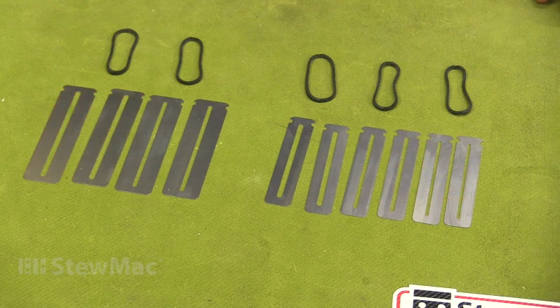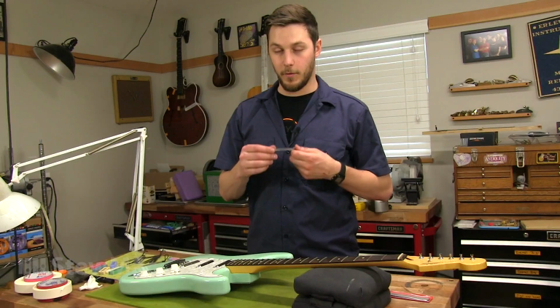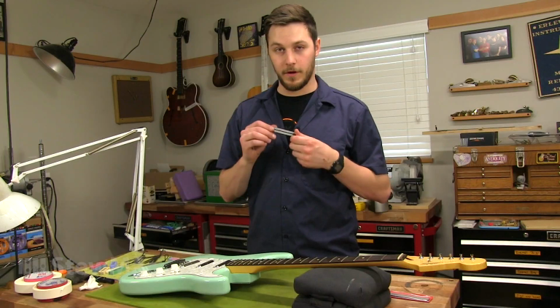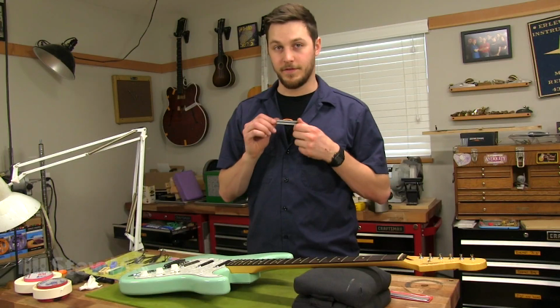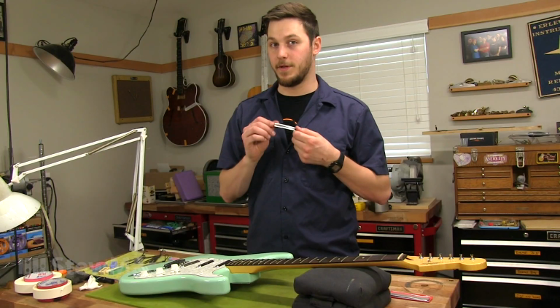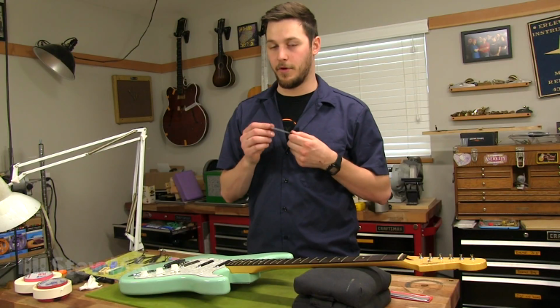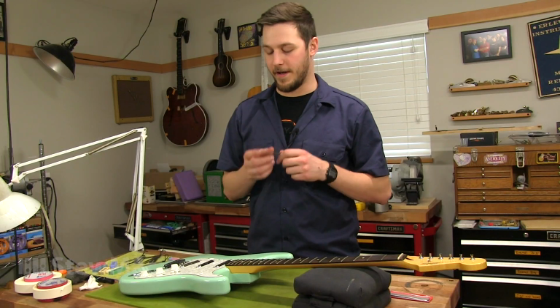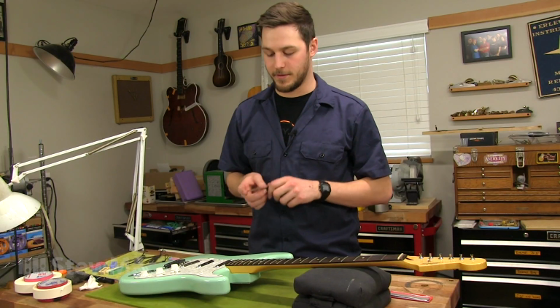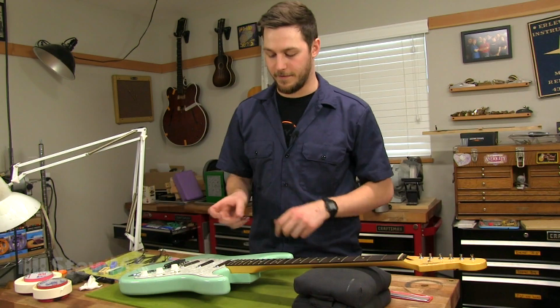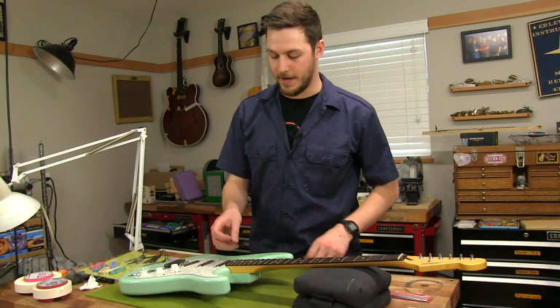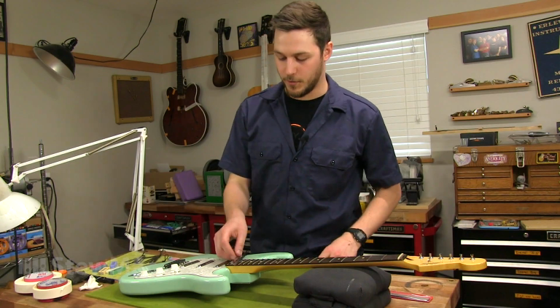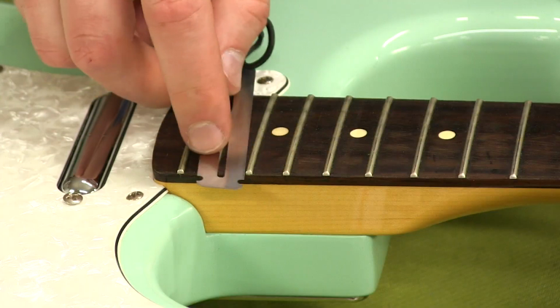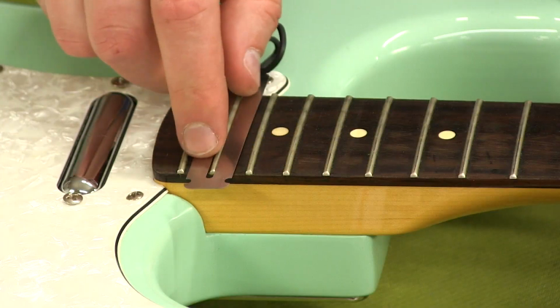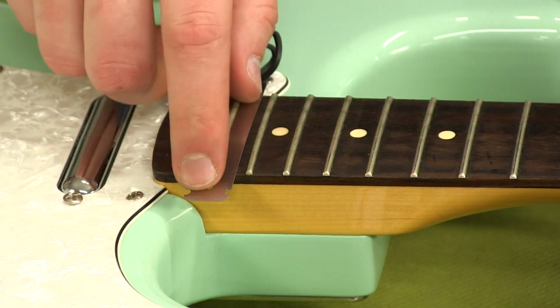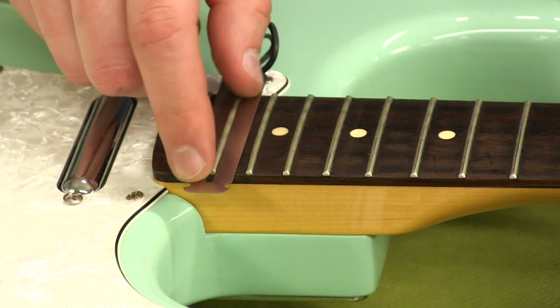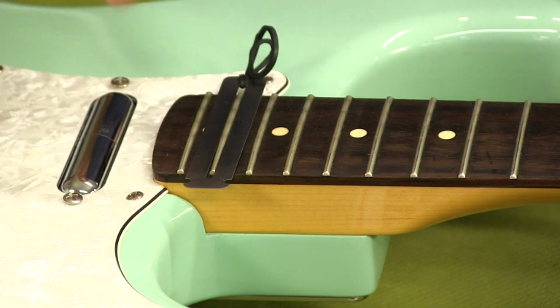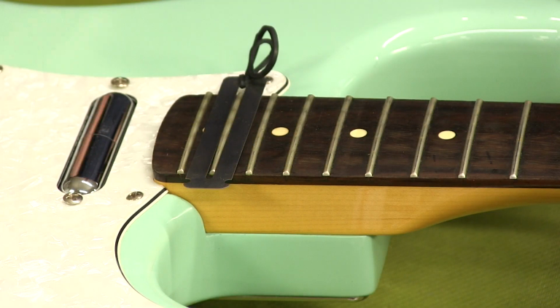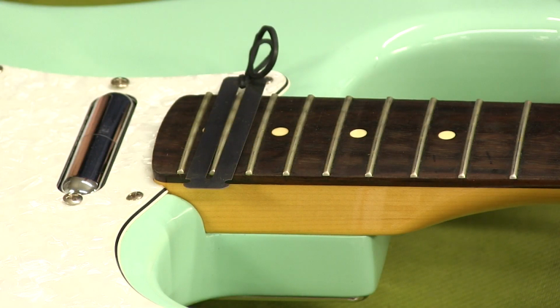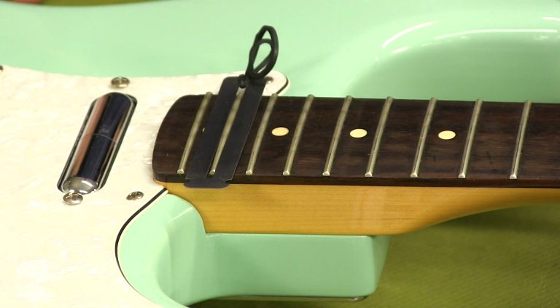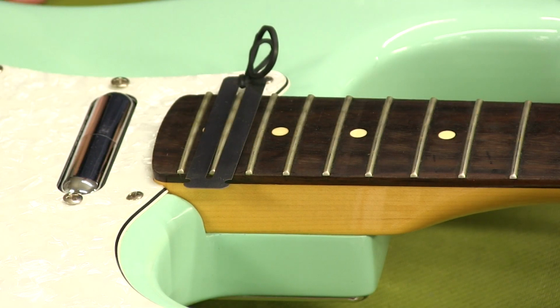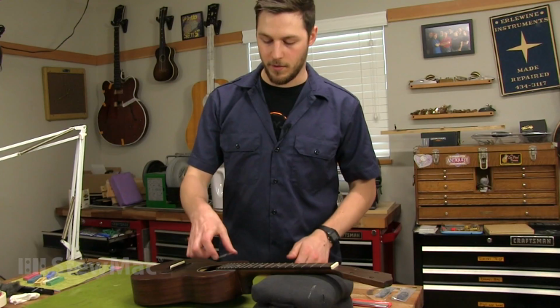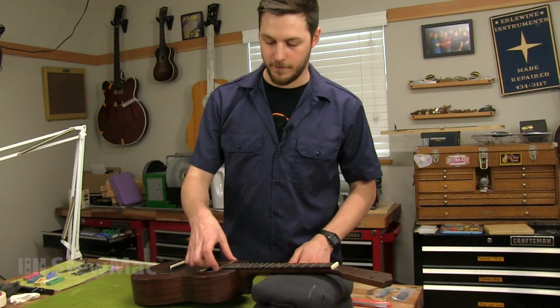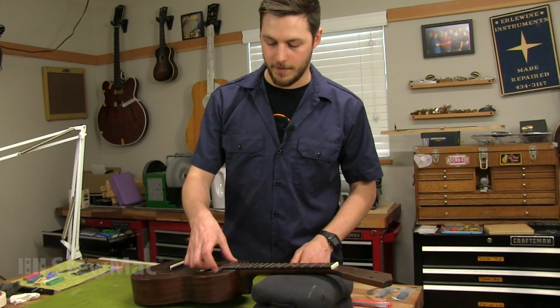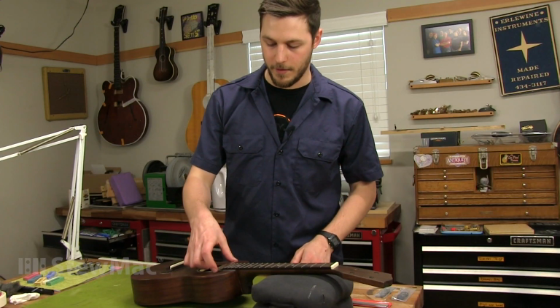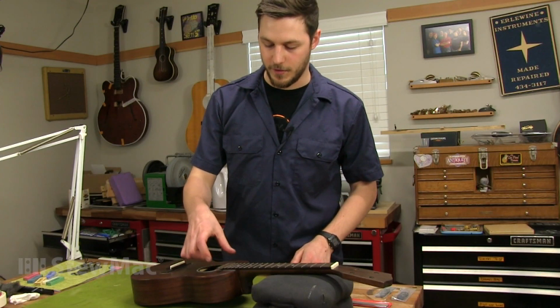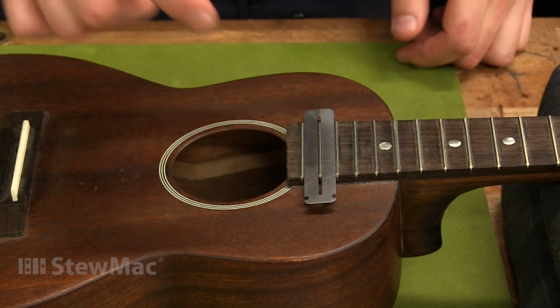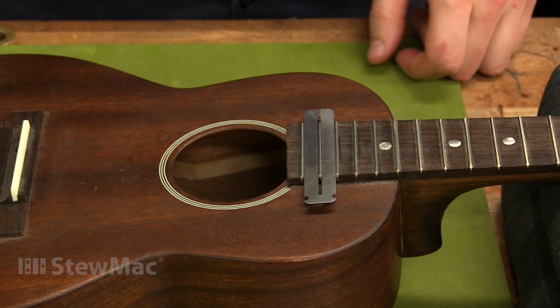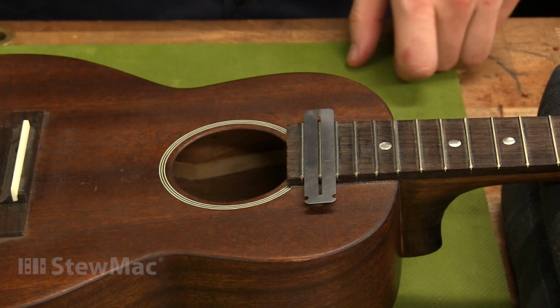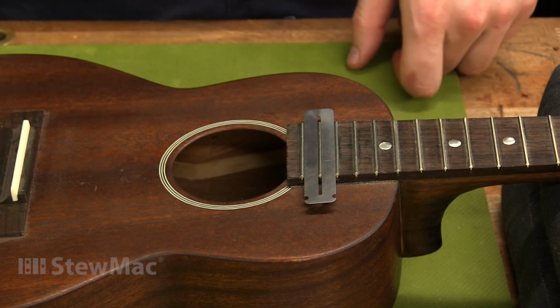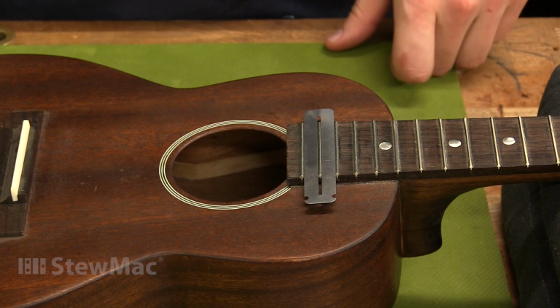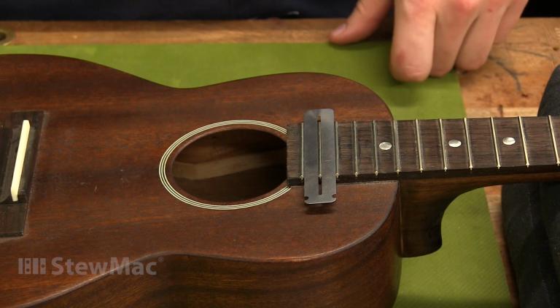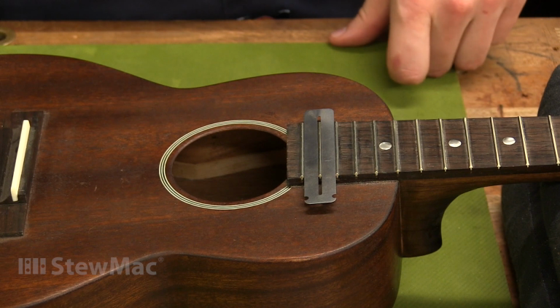The fingerboard guards have a slim profile, so they'll fit in between the higher frets on a guitar, and it'll work for most ukulele and mandolin spacing as well.